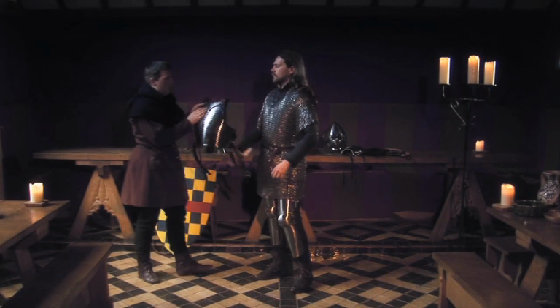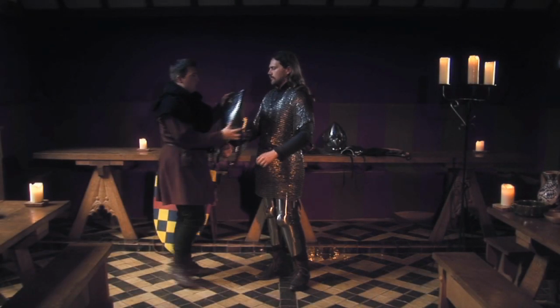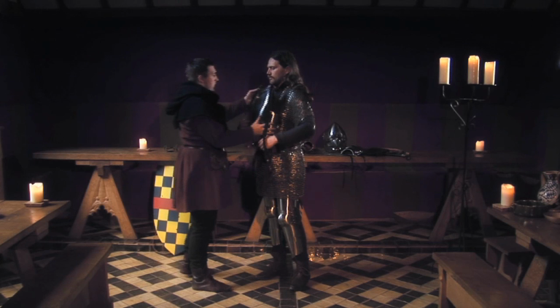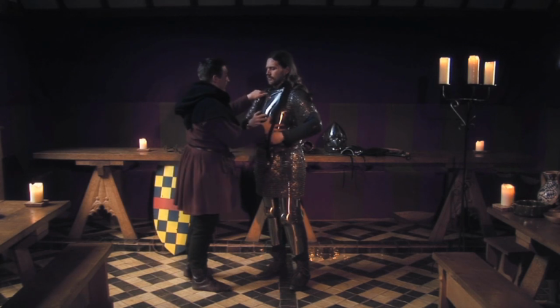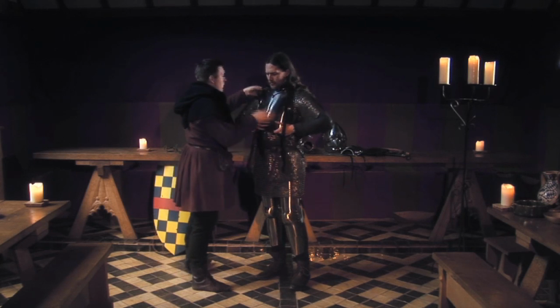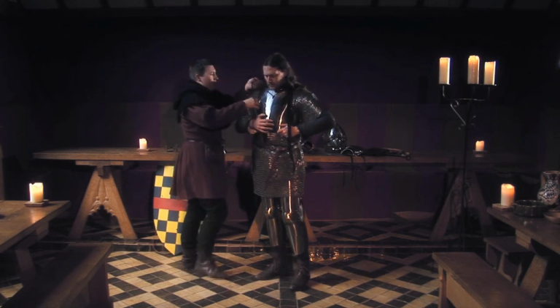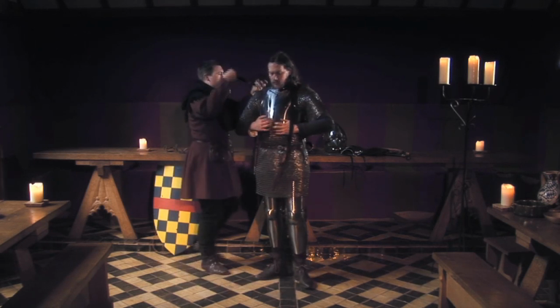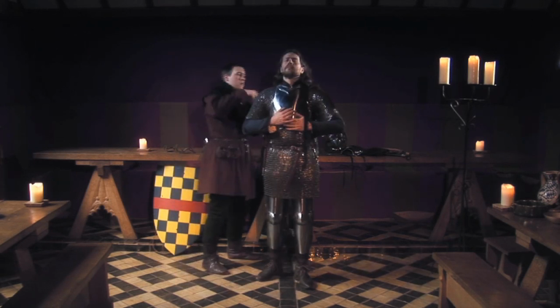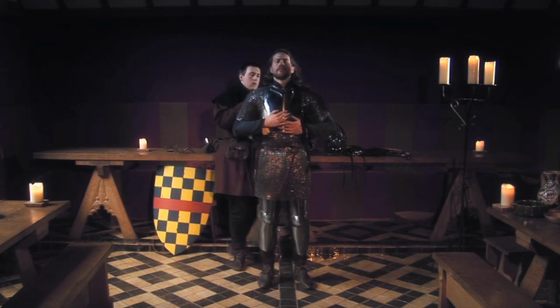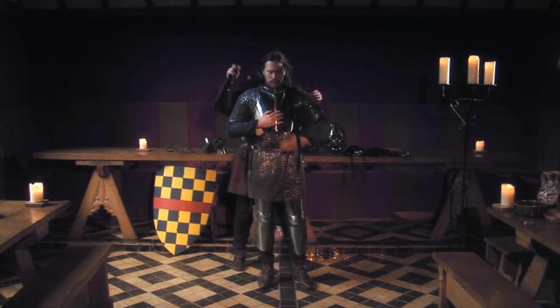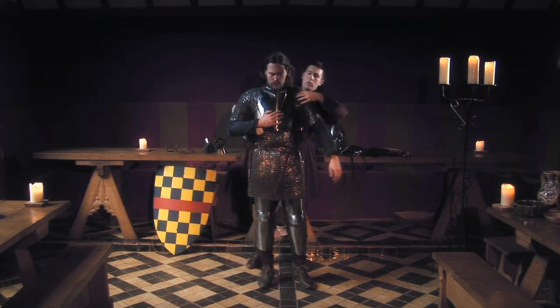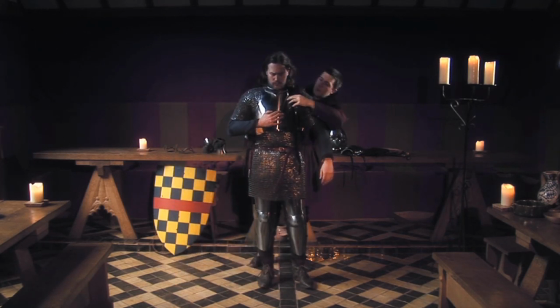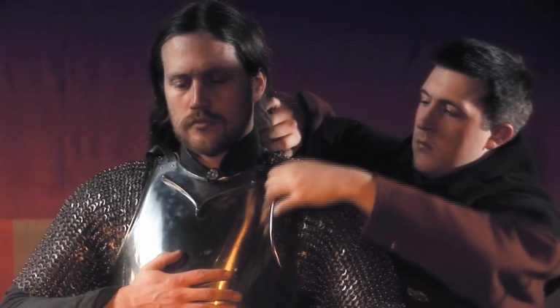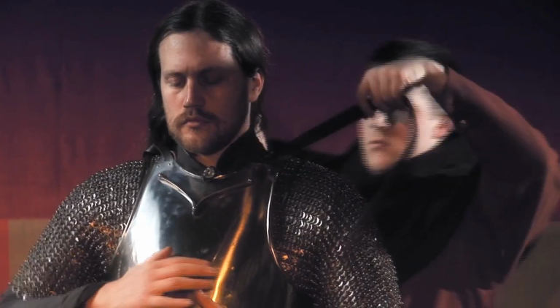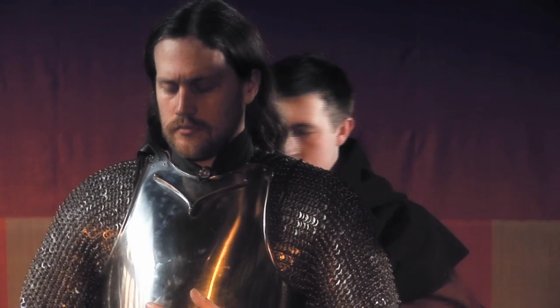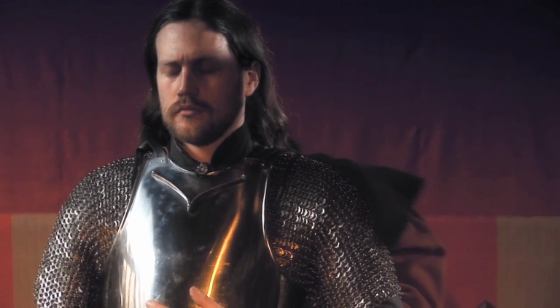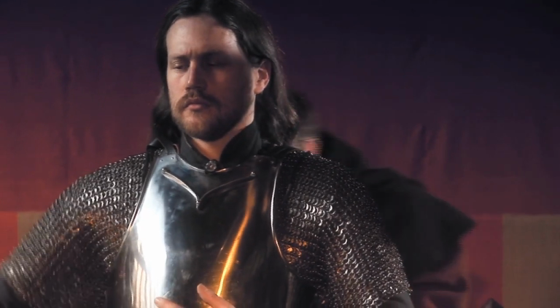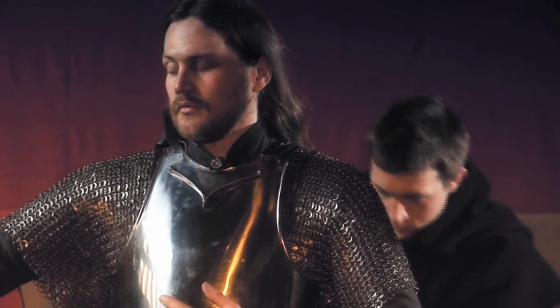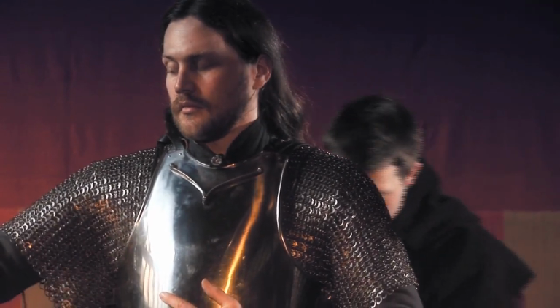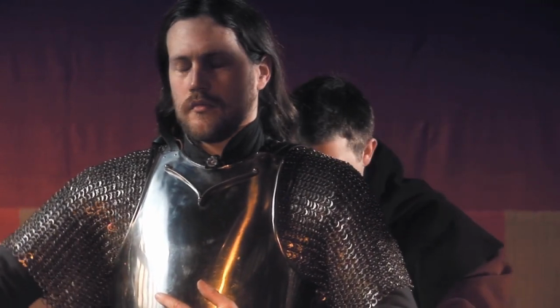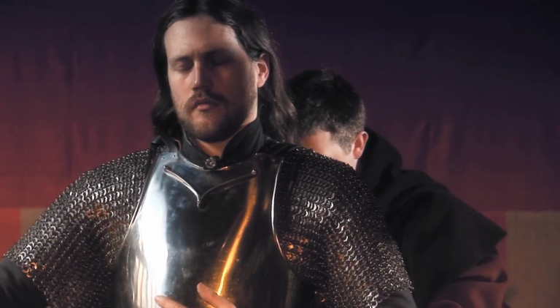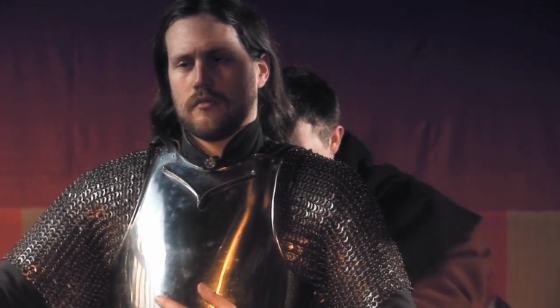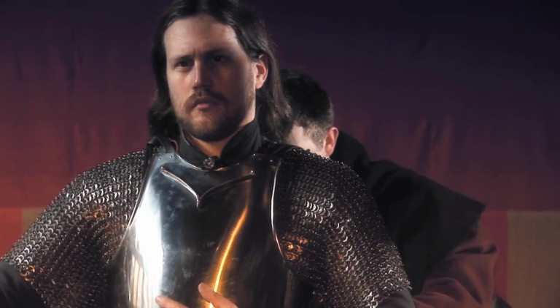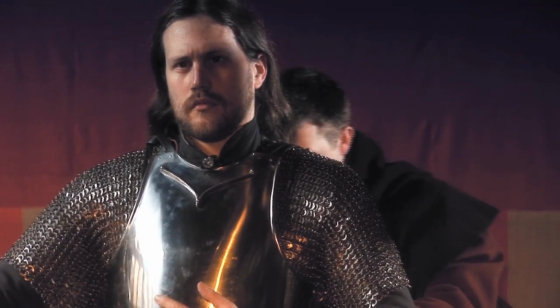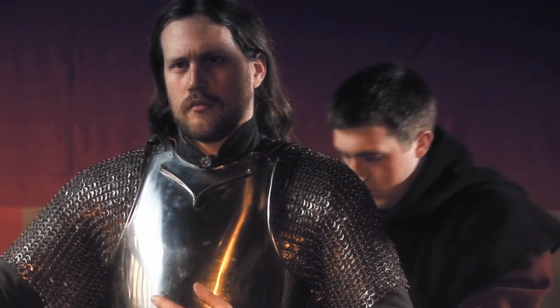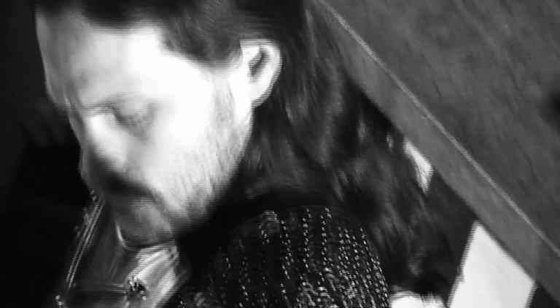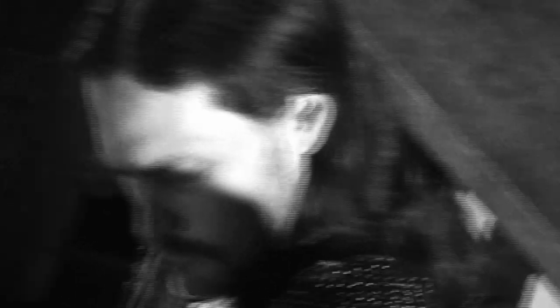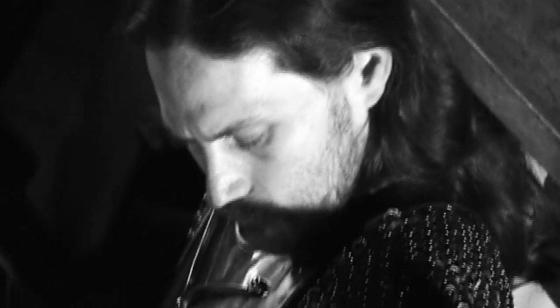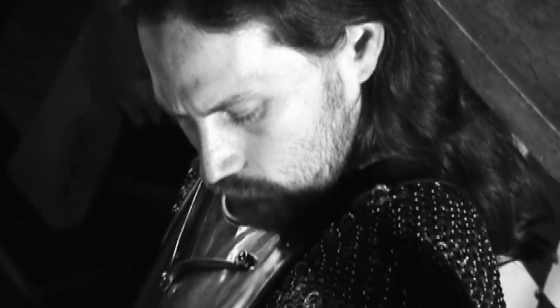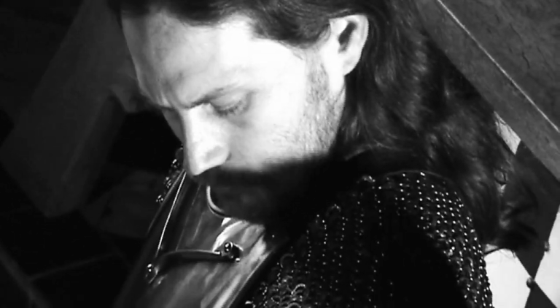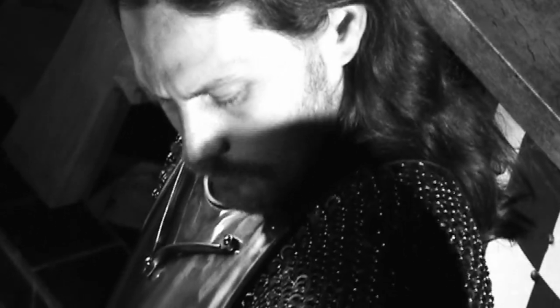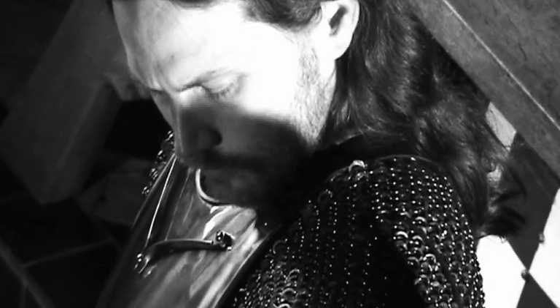A rigid breastplate is fastened over the hauberjon, again held in place by buckled leather straps. The V-shaped bar is a stop rib designed to deflect thrusts from skidding off the breastplate and into the wearer's throat.